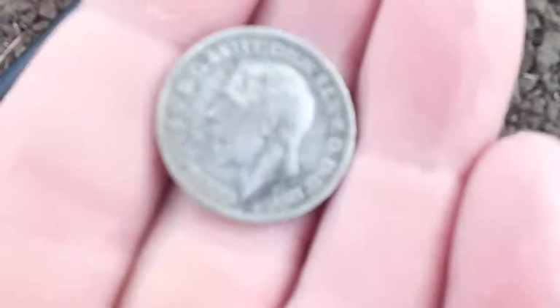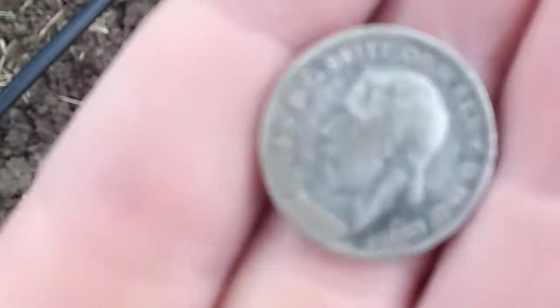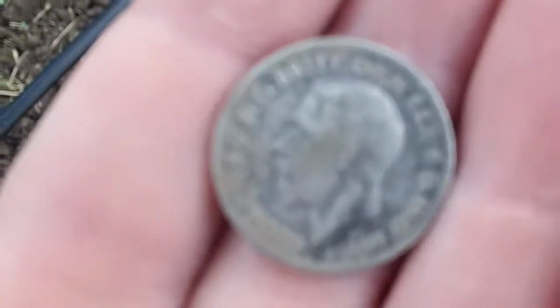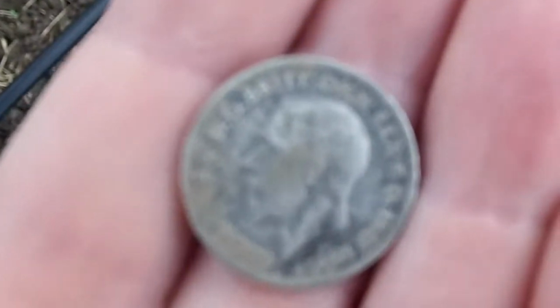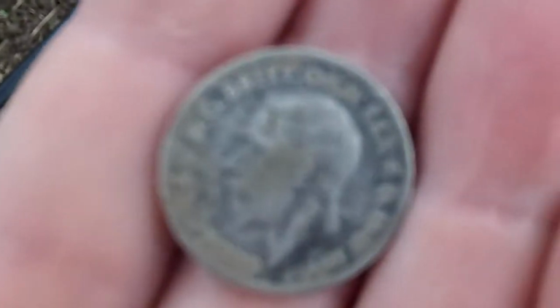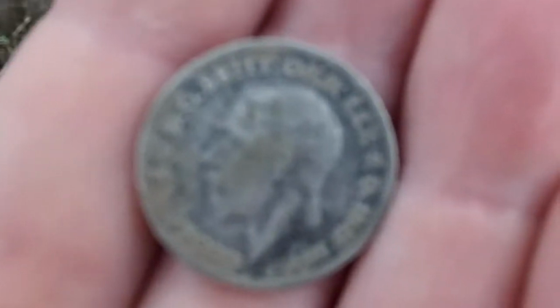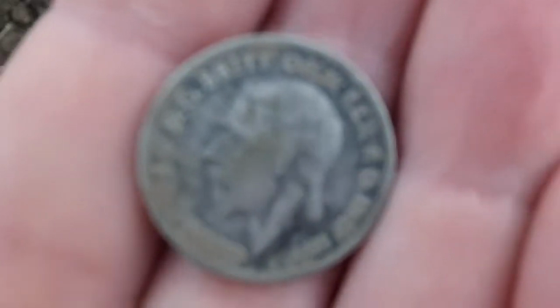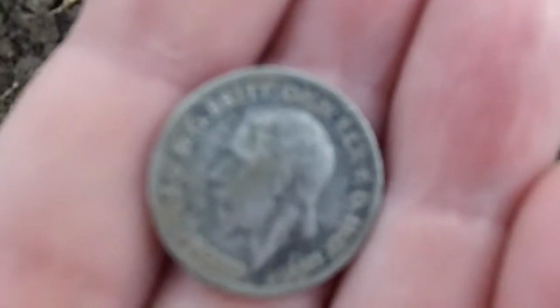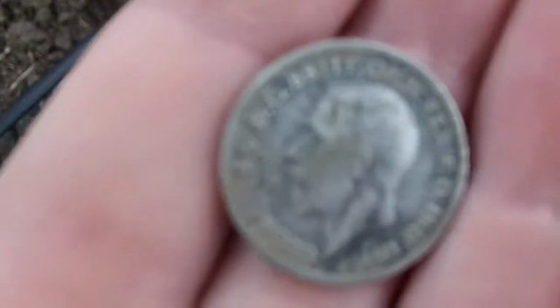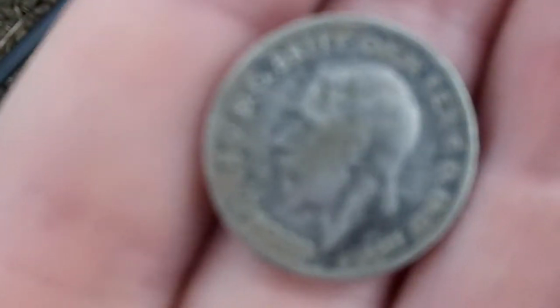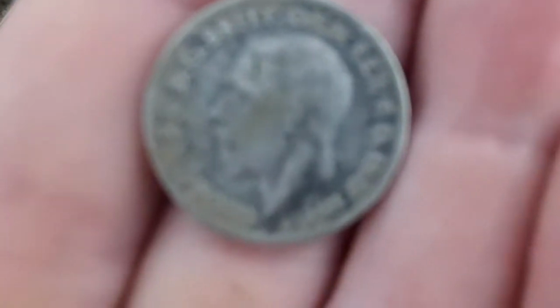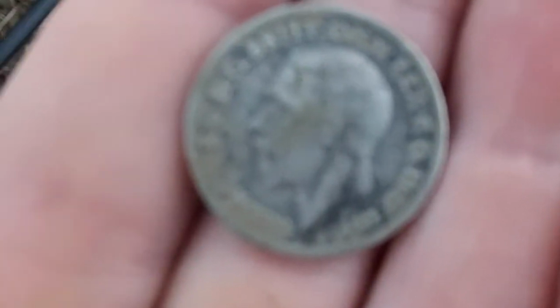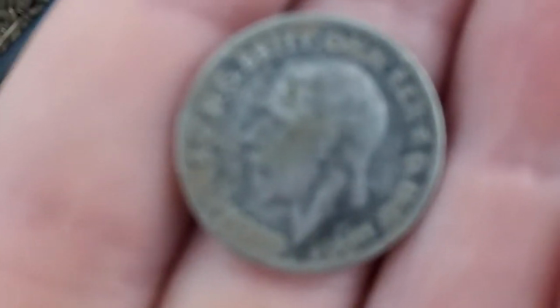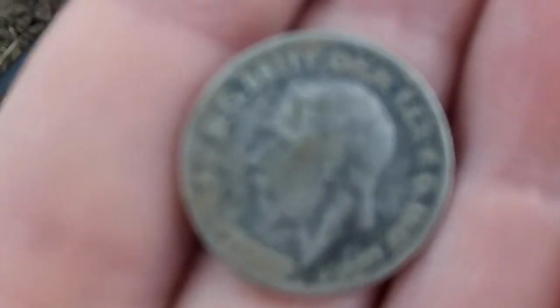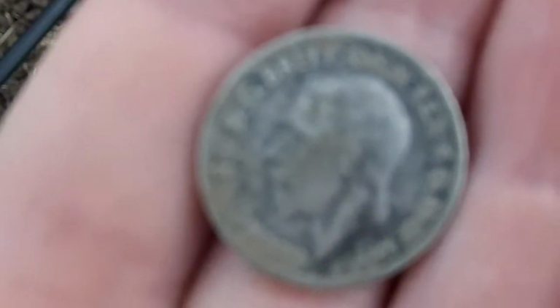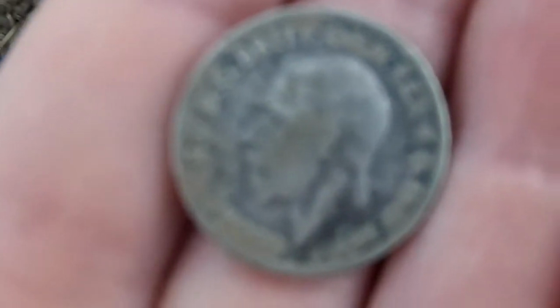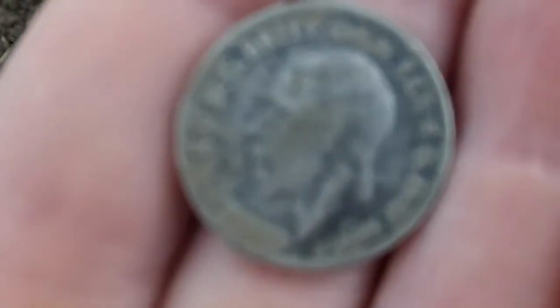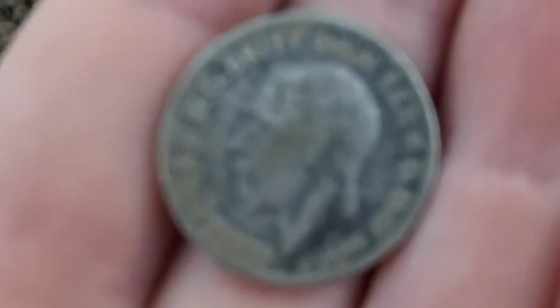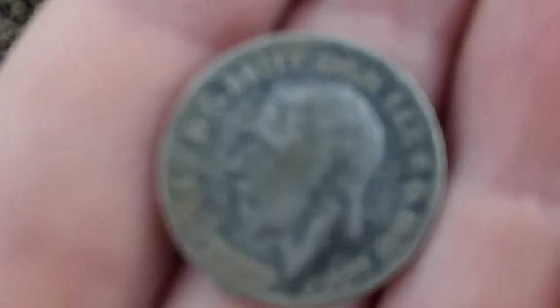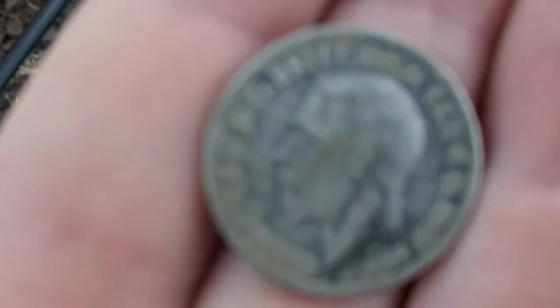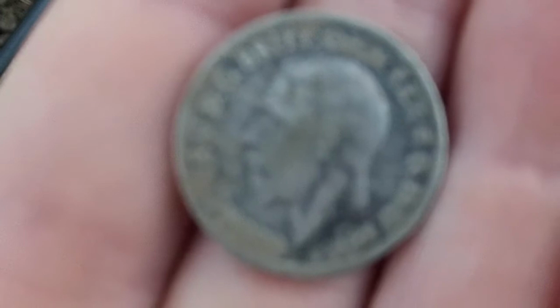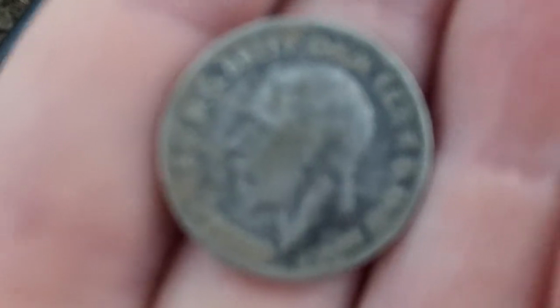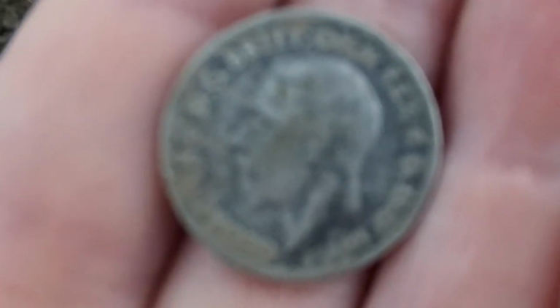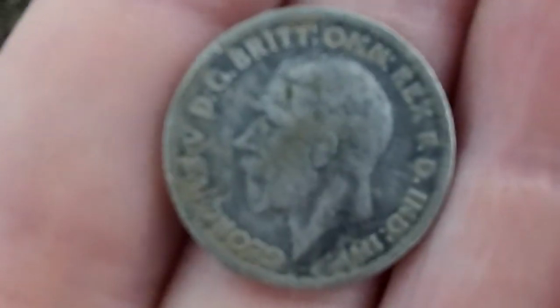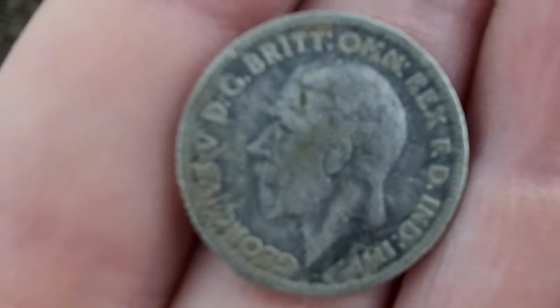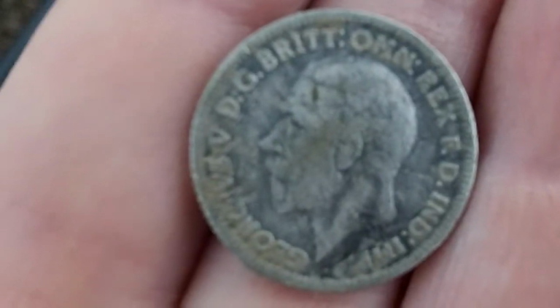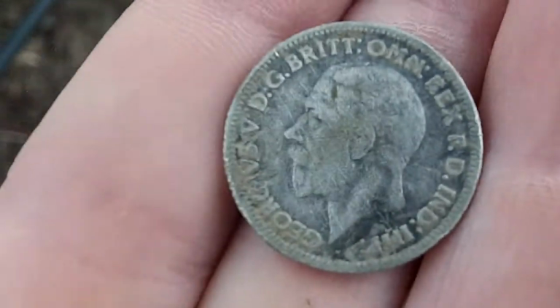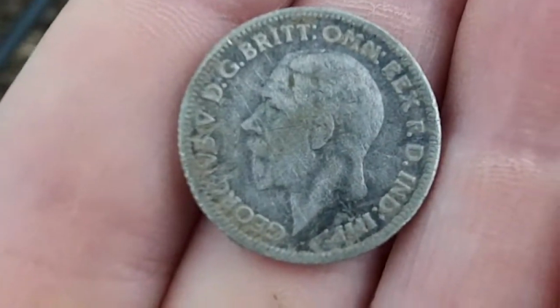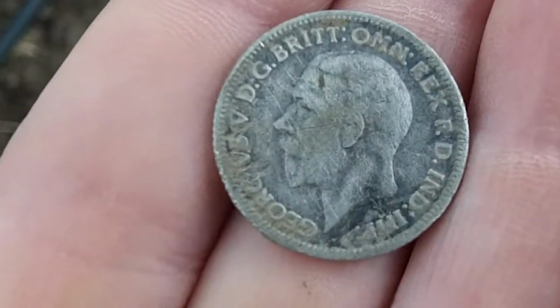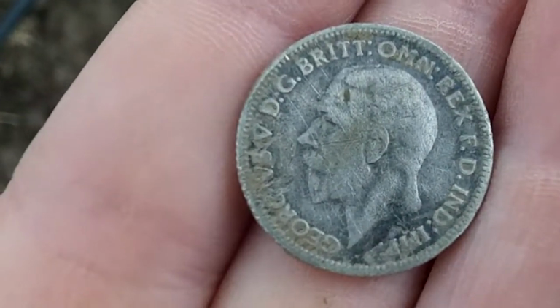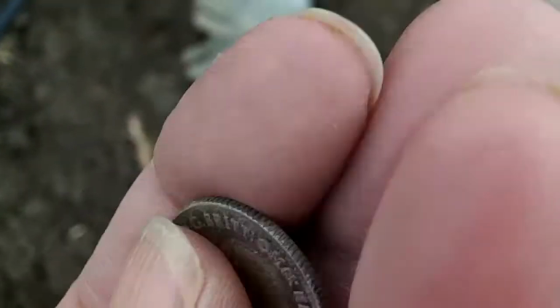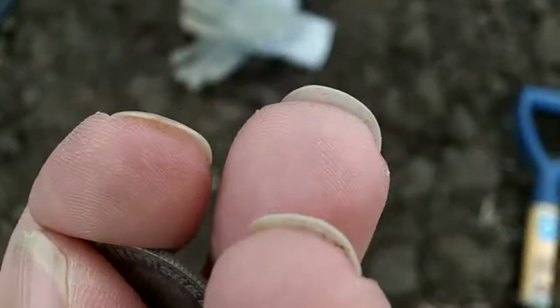I was just talking to my friend, set off again, and because I've been digging tin cans all morning, I just thought oh, another tin can. It's a nice little silver sixpence.